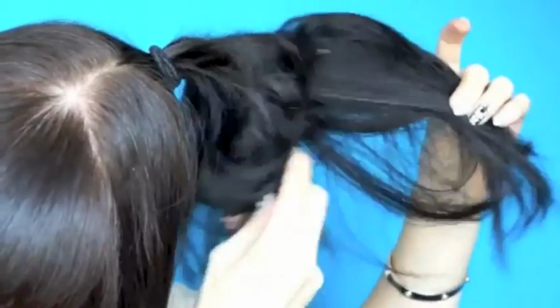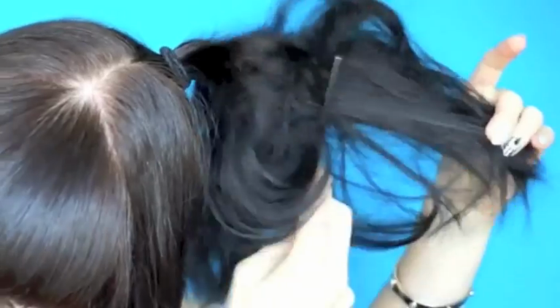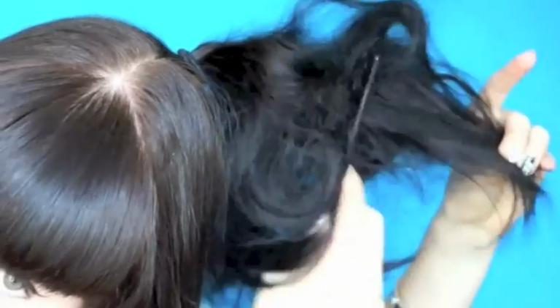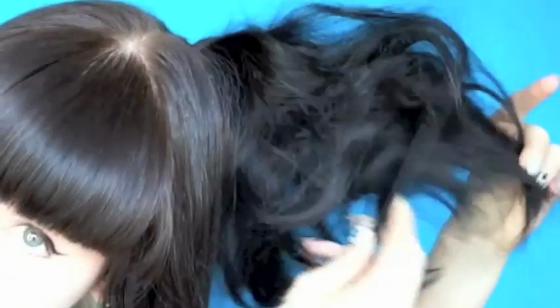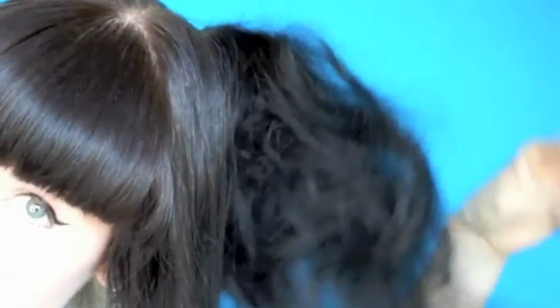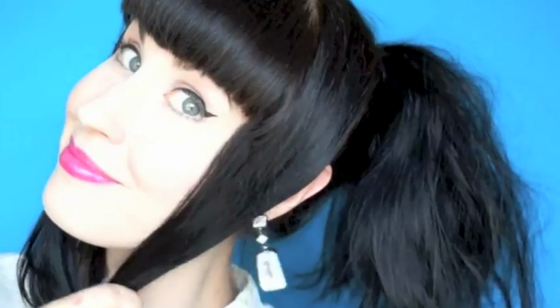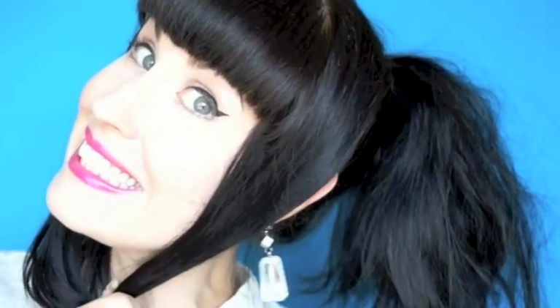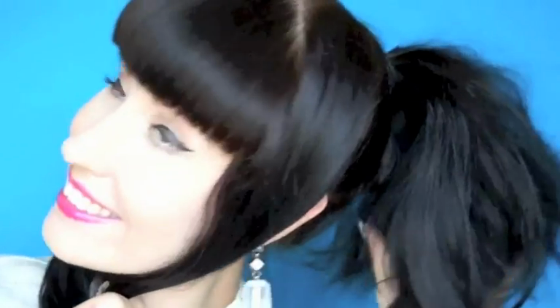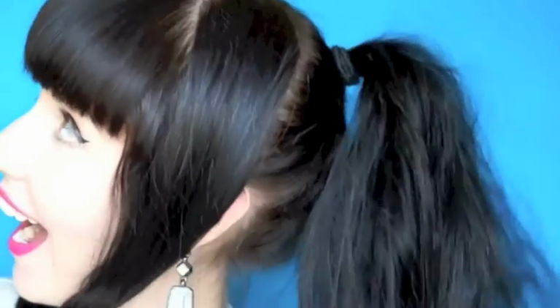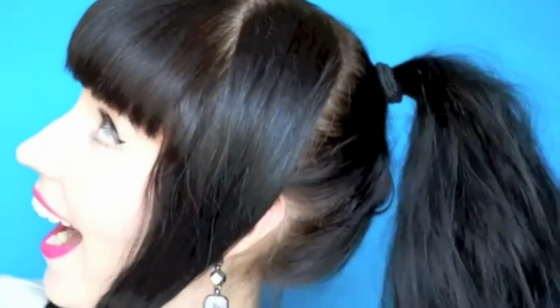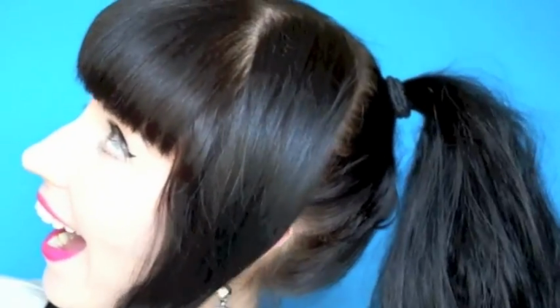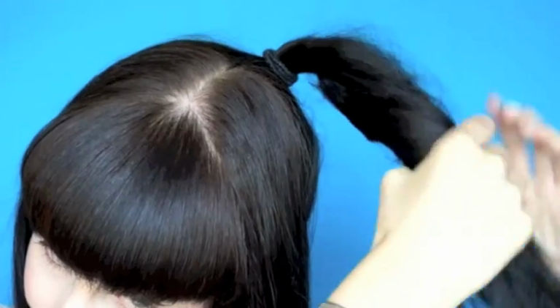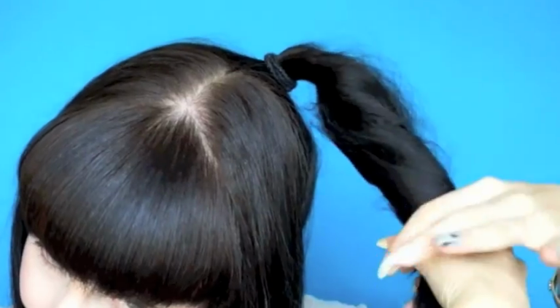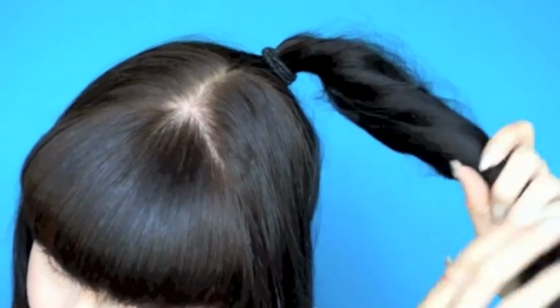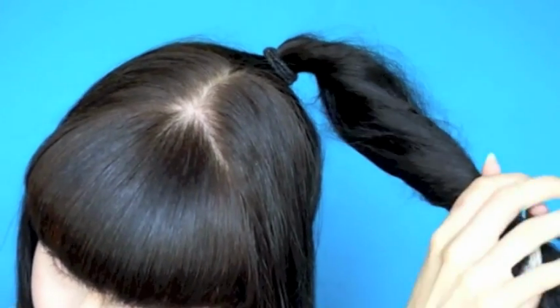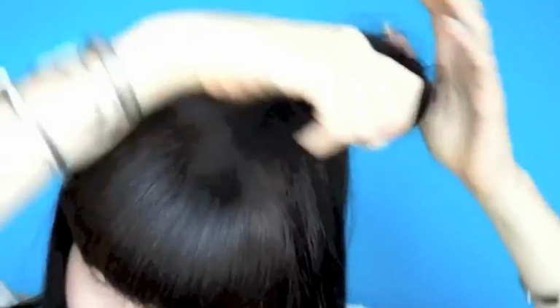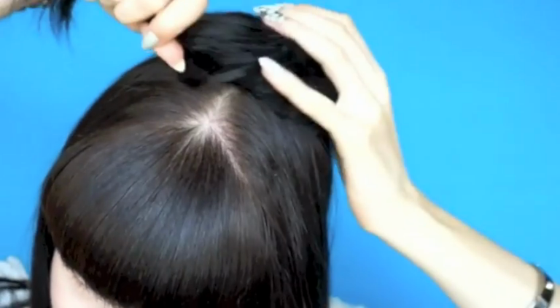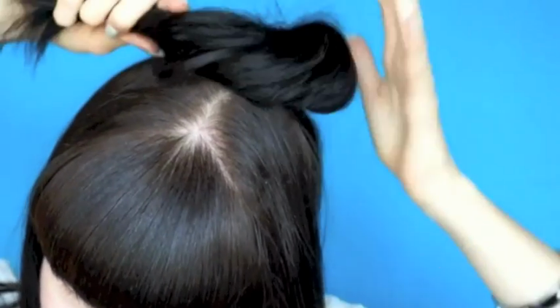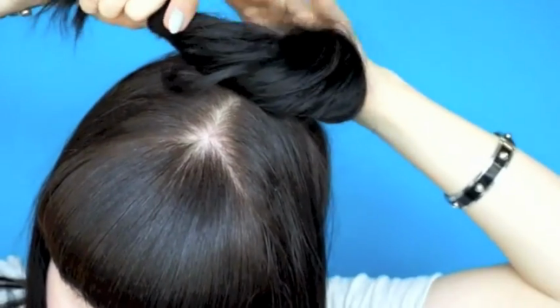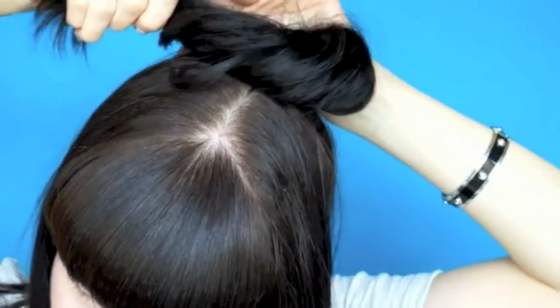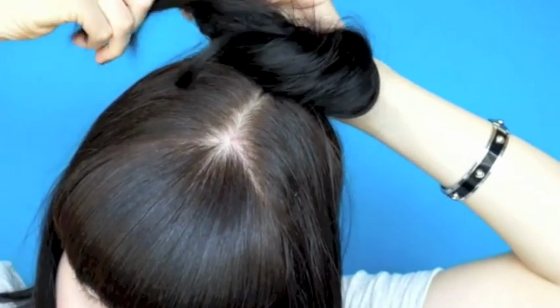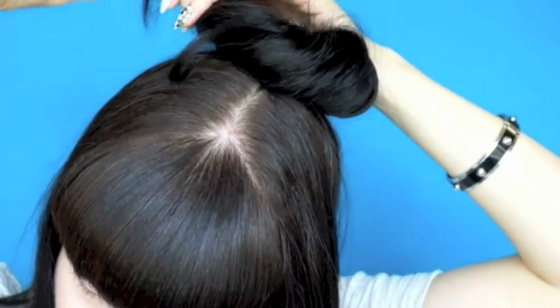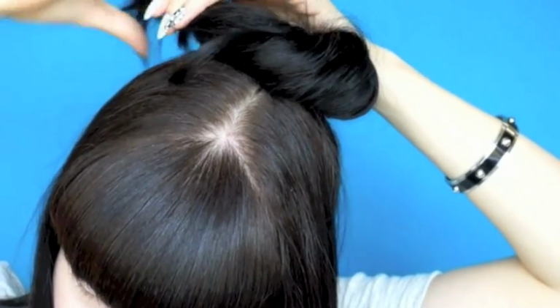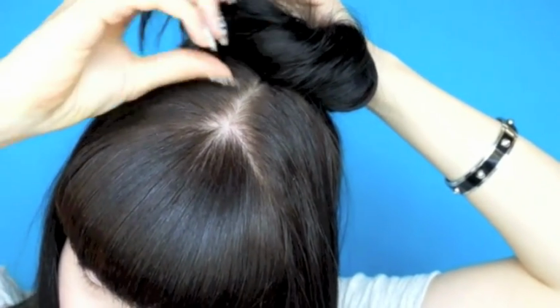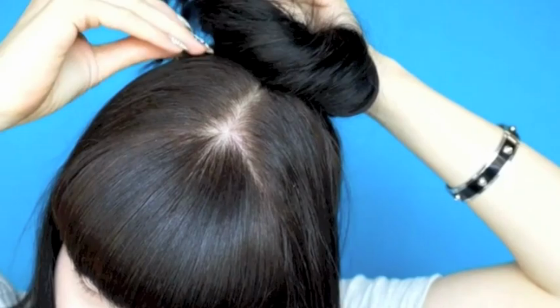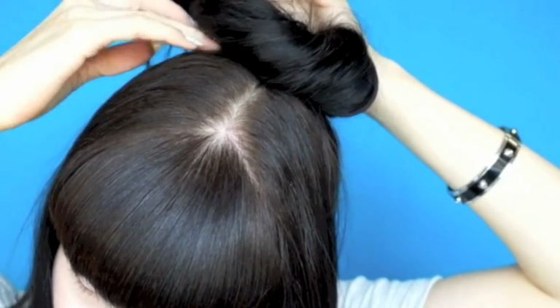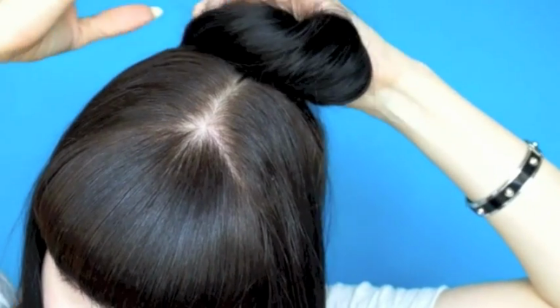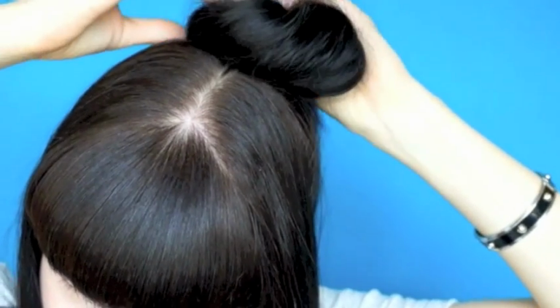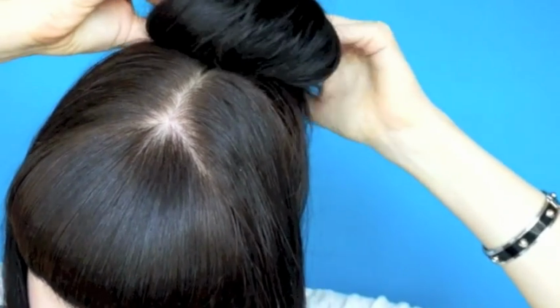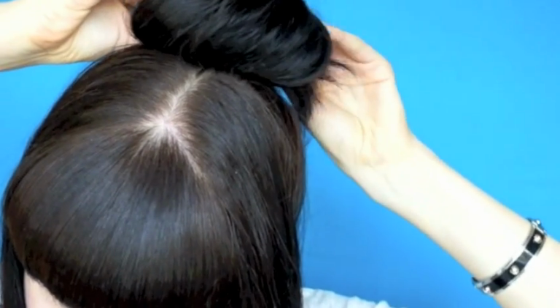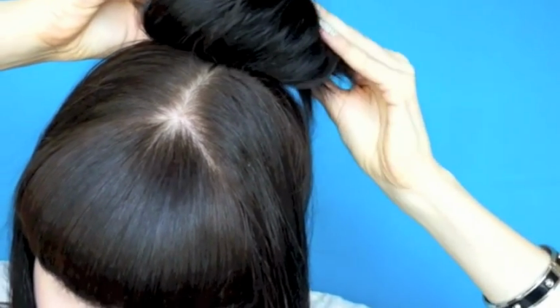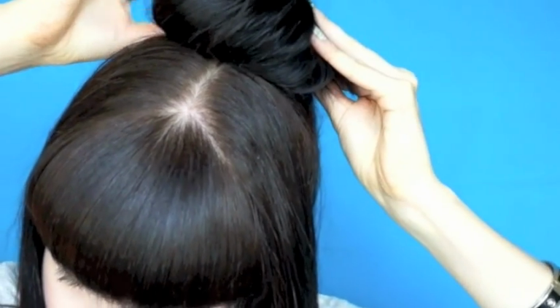You just want it to be poofy, not a giant knot. That's the stuff. Now, lightly twist the ponytail and form it into a bun around the ponytail holder. The length of your hair will determine how many times it goes around, just so long as you make it once.